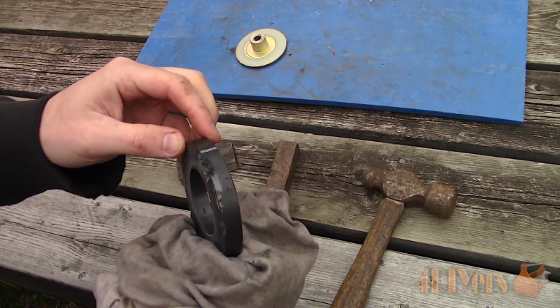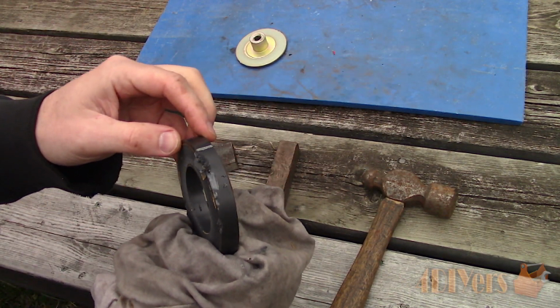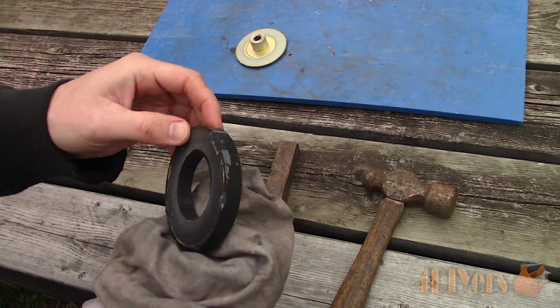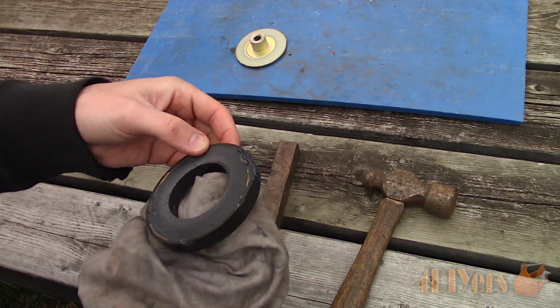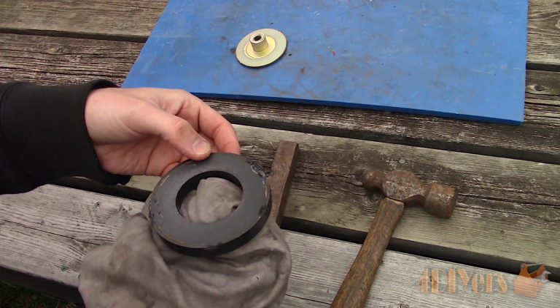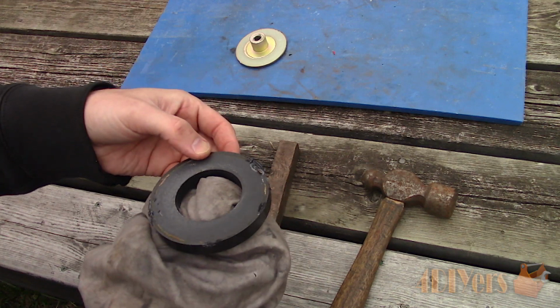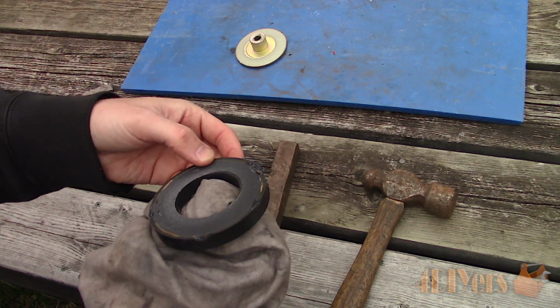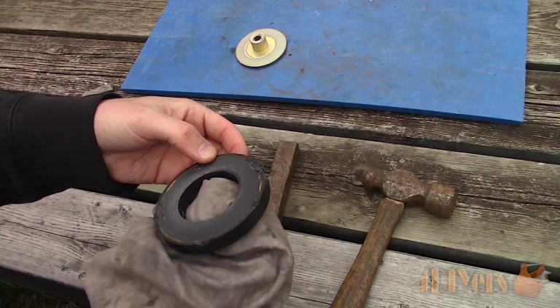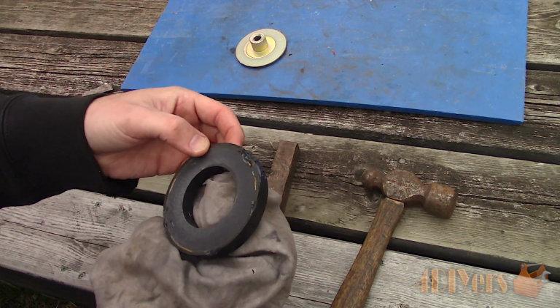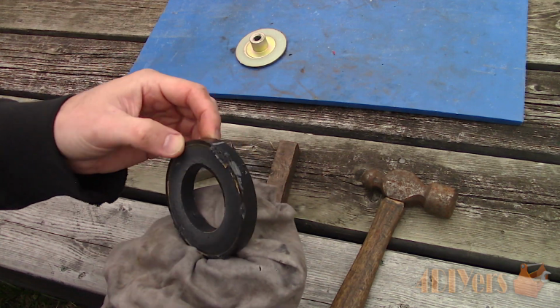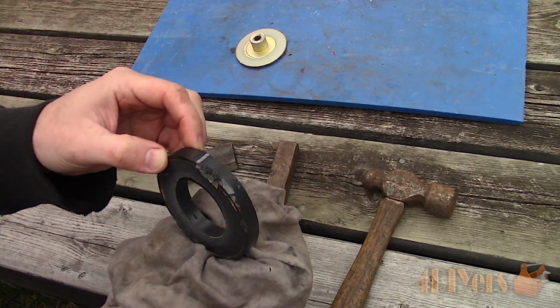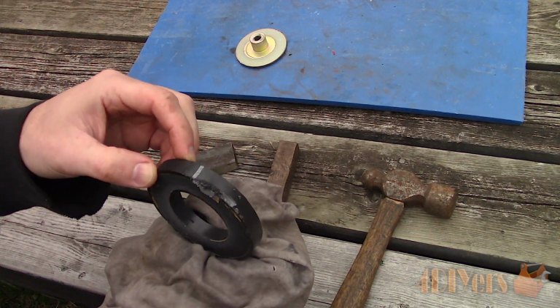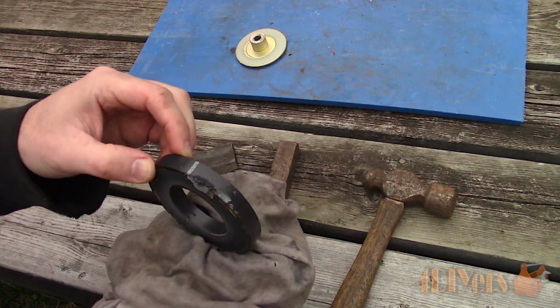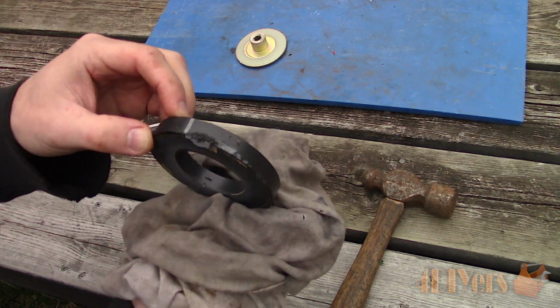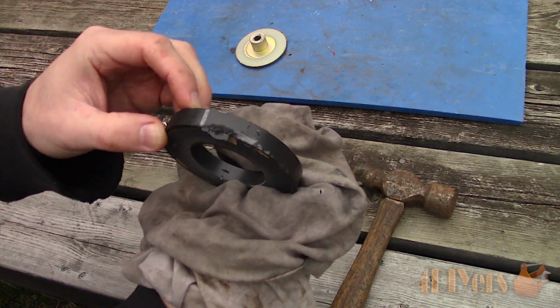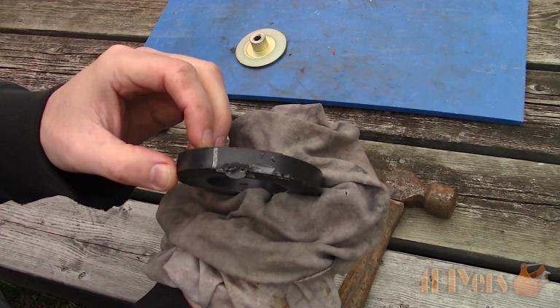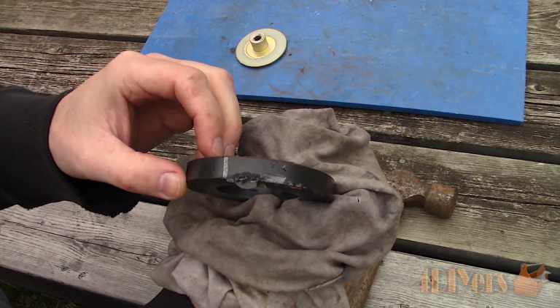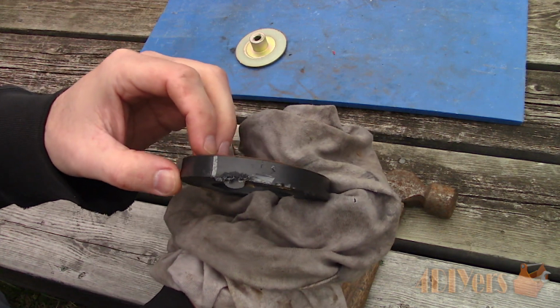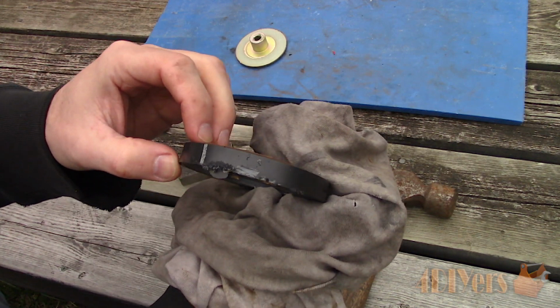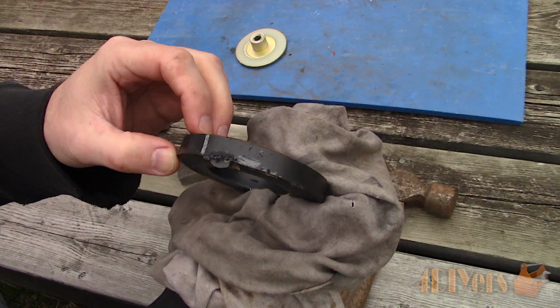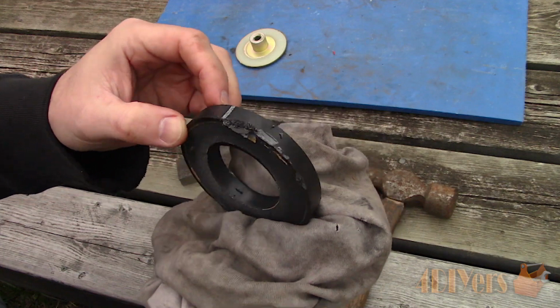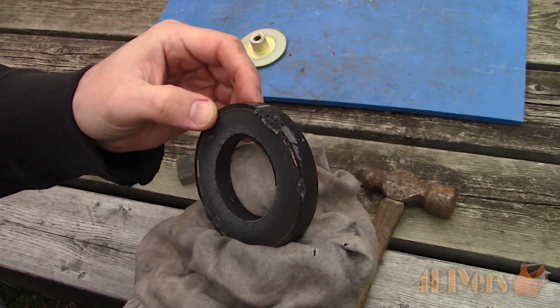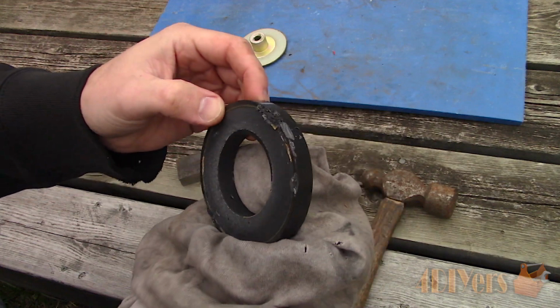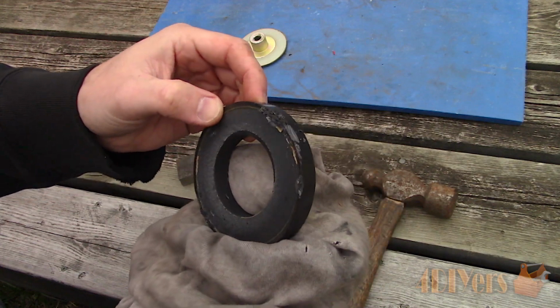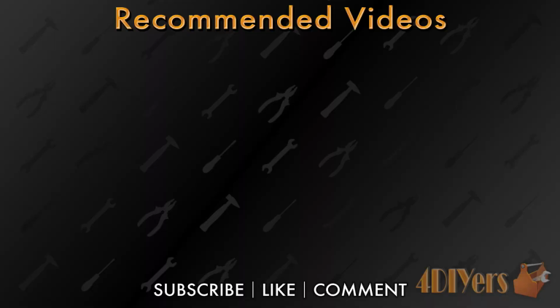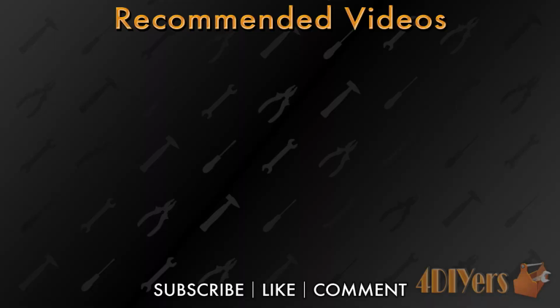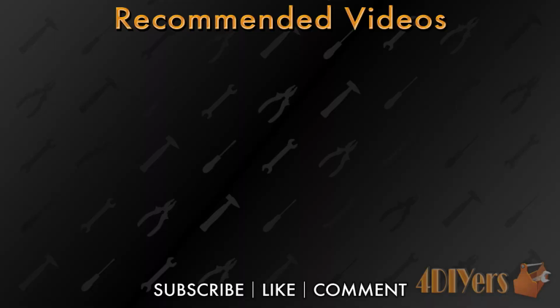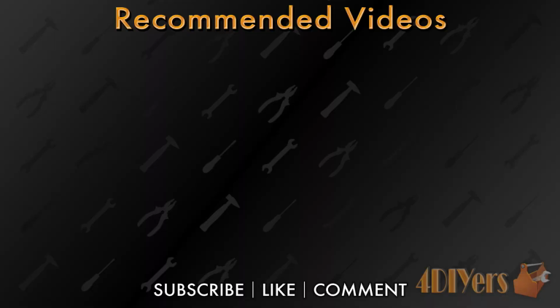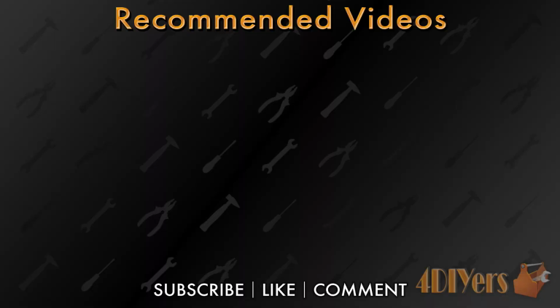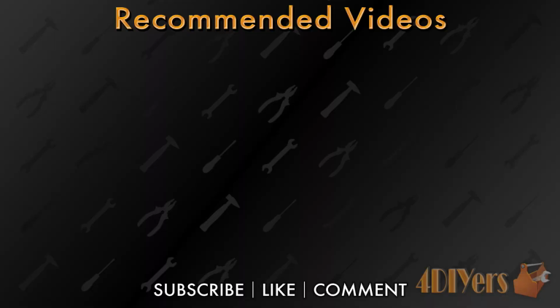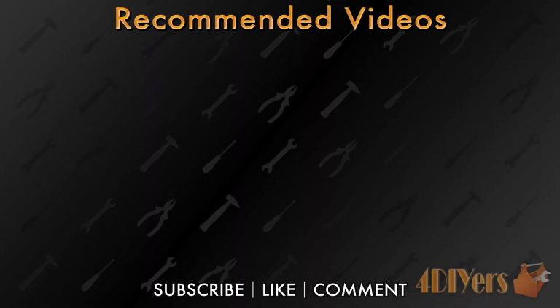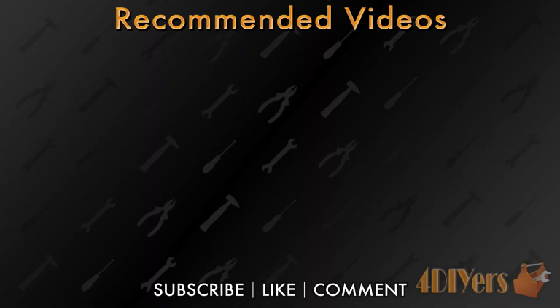New videos are released every week on my channel. Be sure to hit that thumbs up button — it's a huge help to me. Leave a comment below if you found this tutorial helpful. If you're not a subscriber, be sure to hit that subscribe button. Thank you for watching.